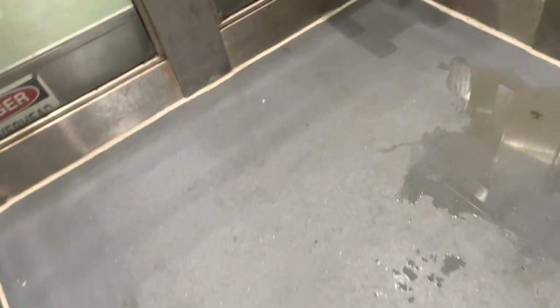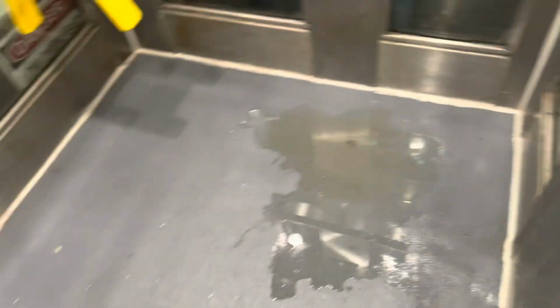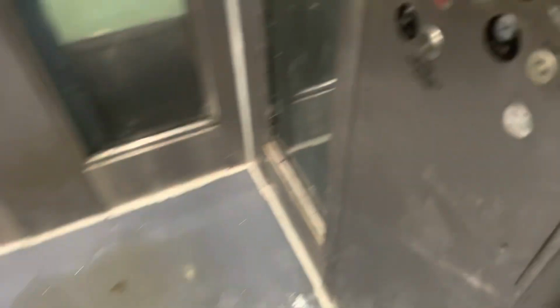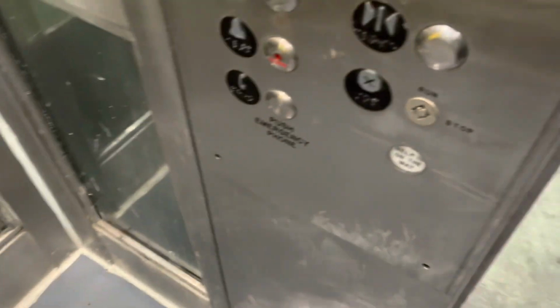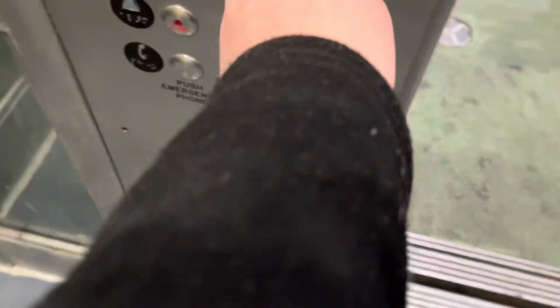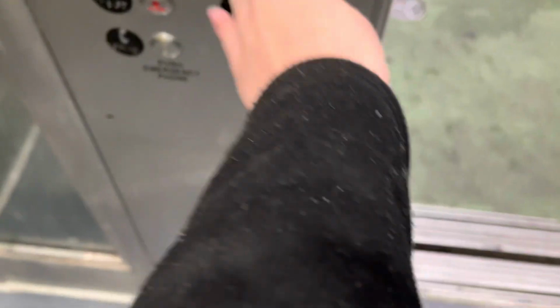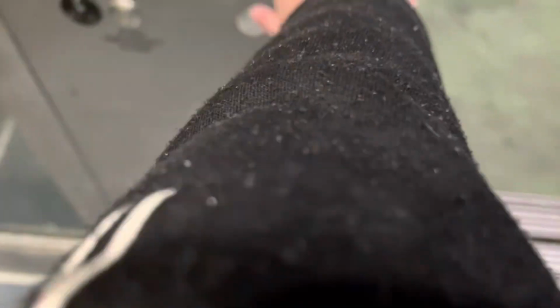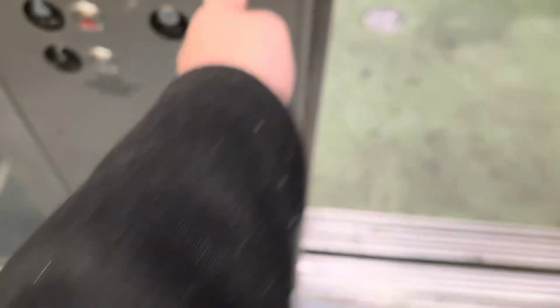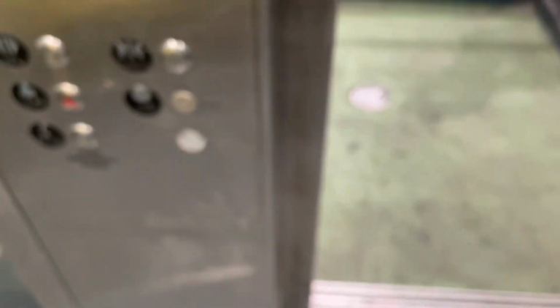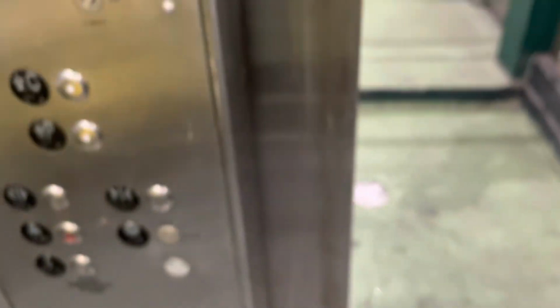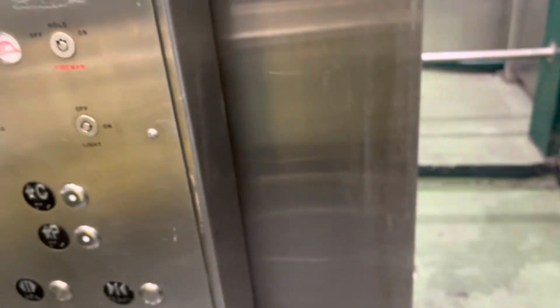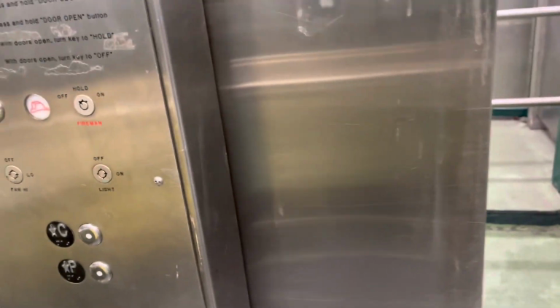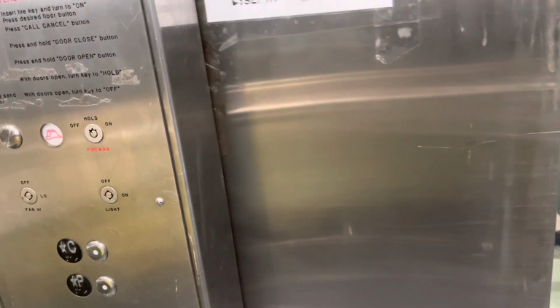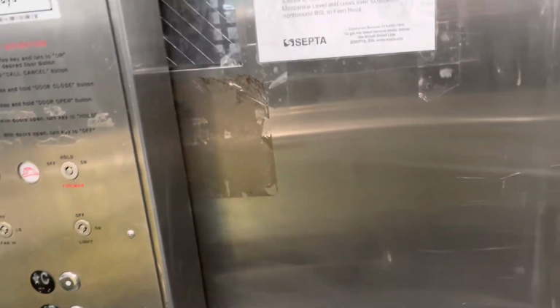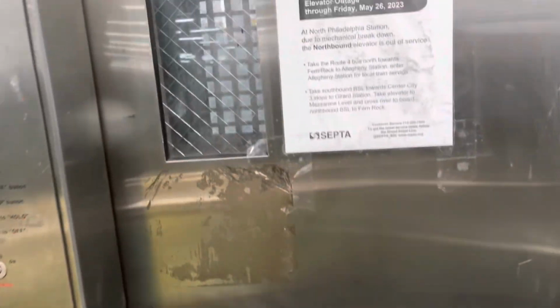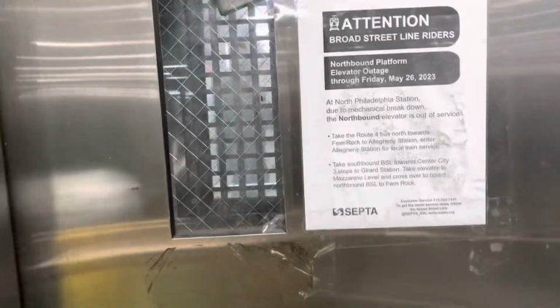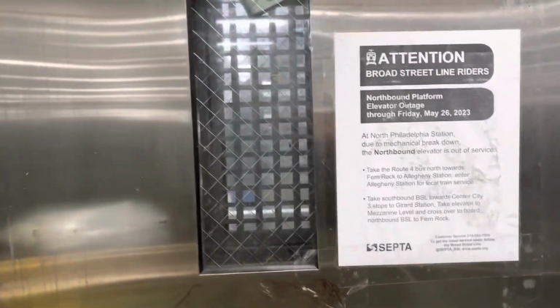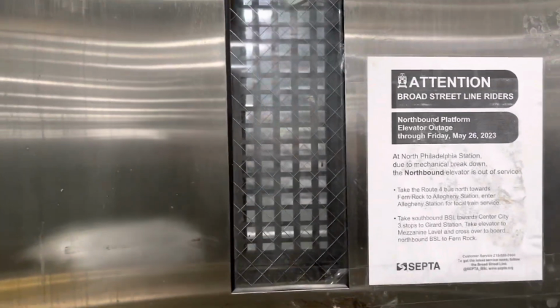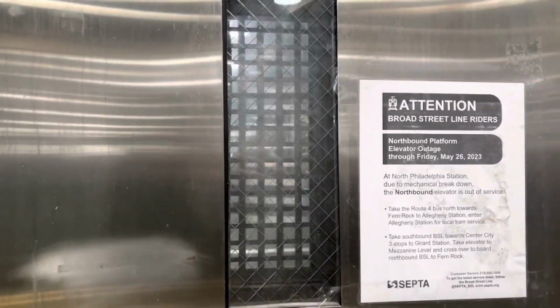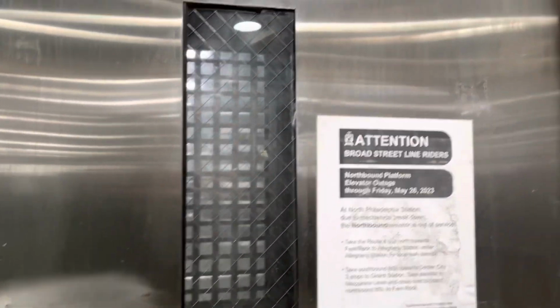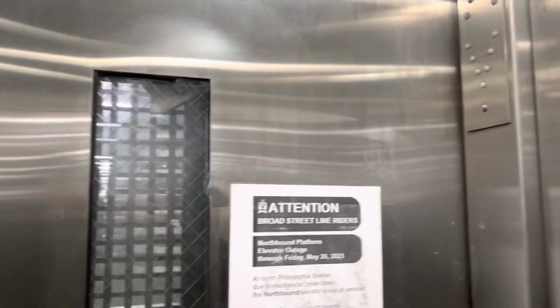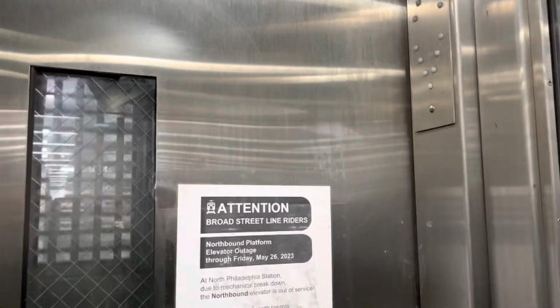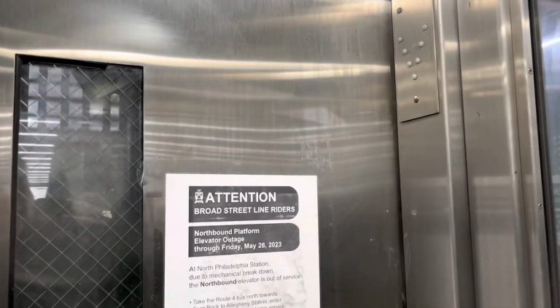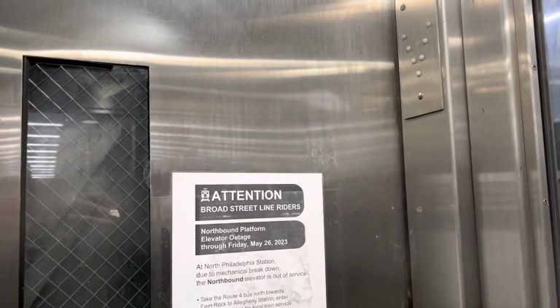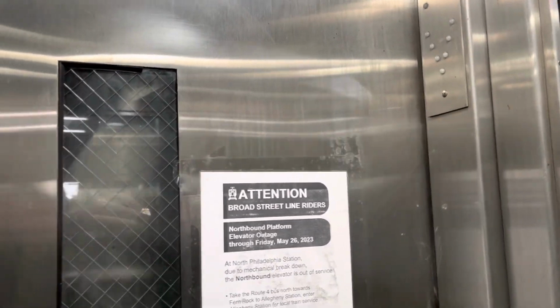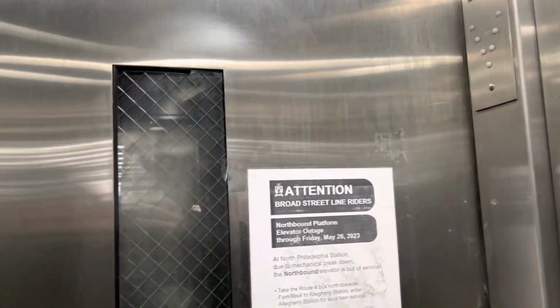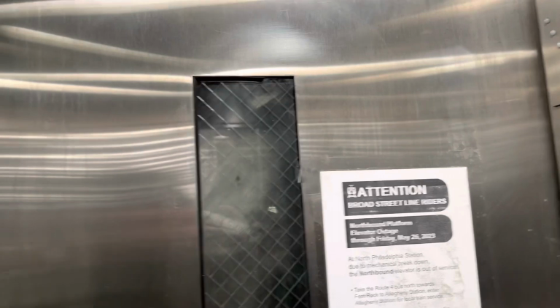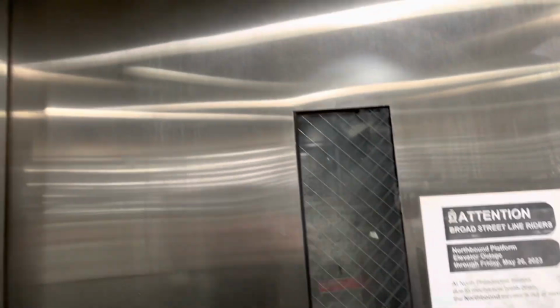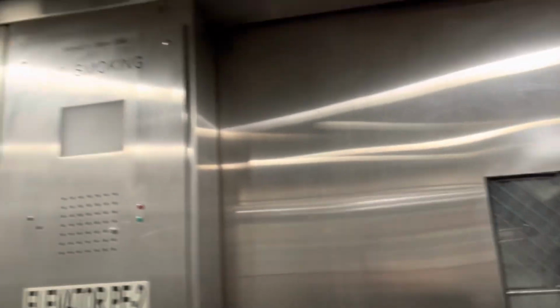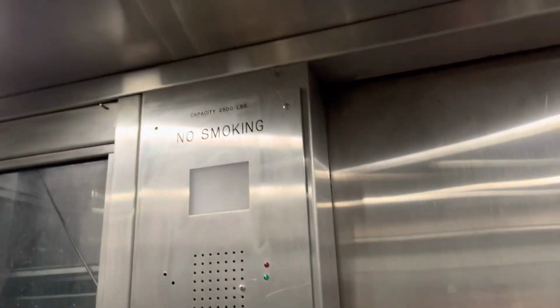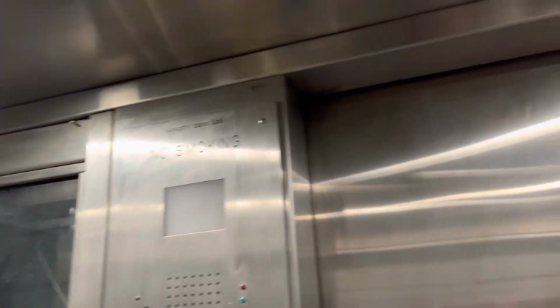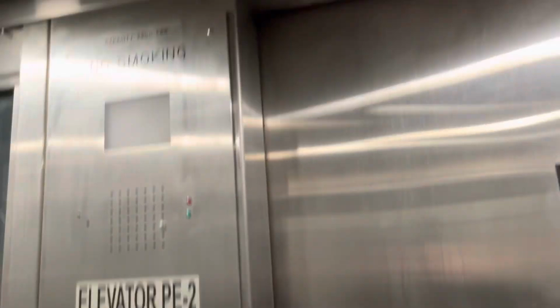Oh my god! Someone pisses on your feet. Oh my god! There's no floor indicator.